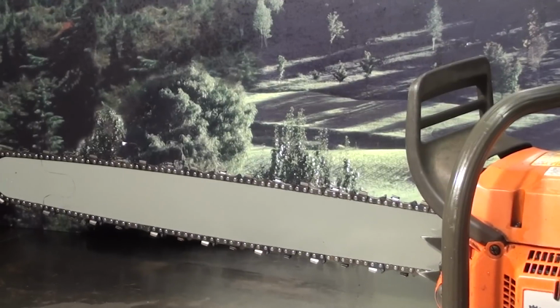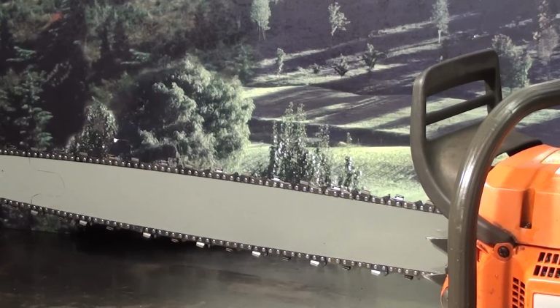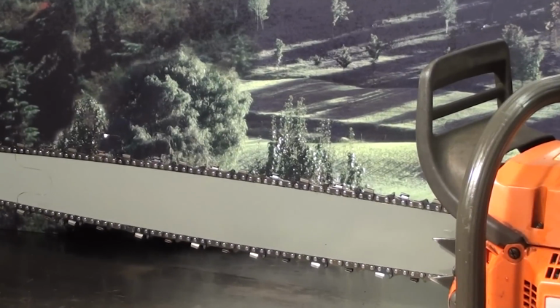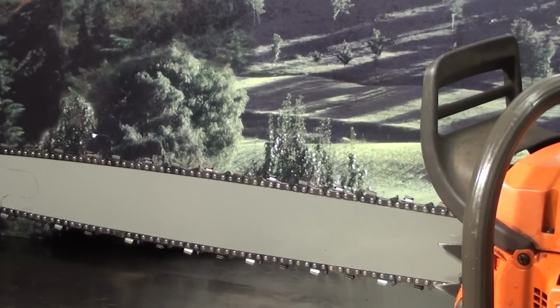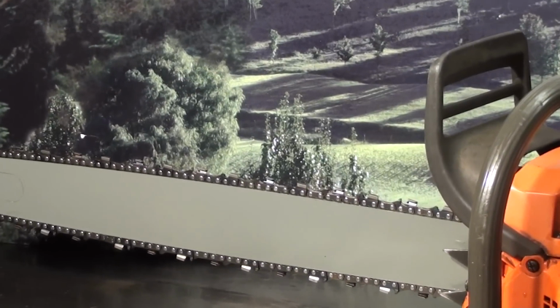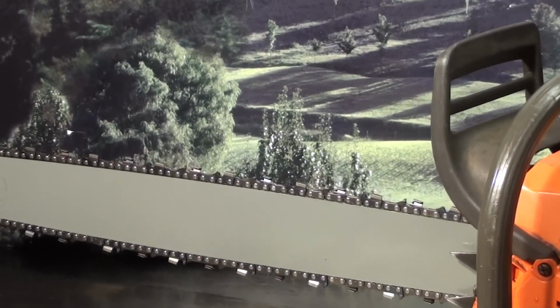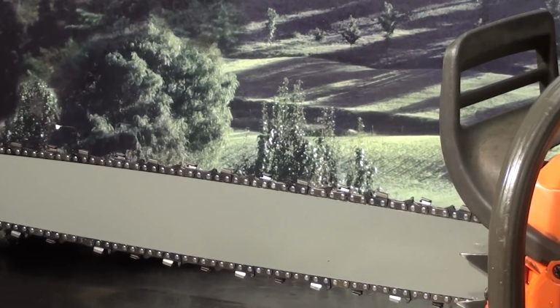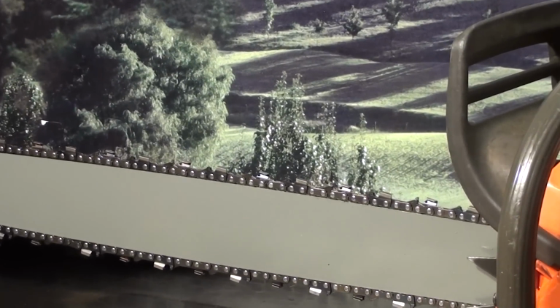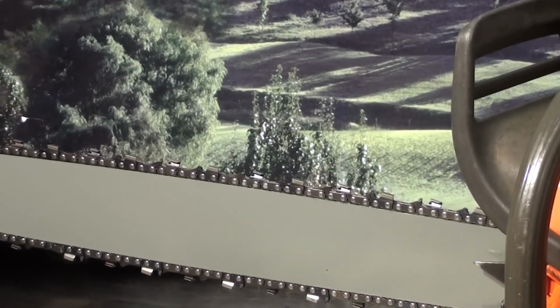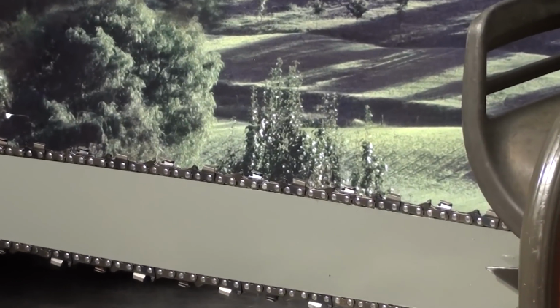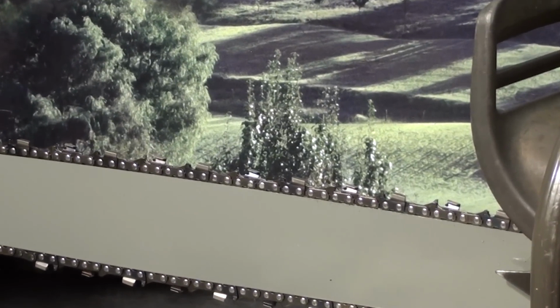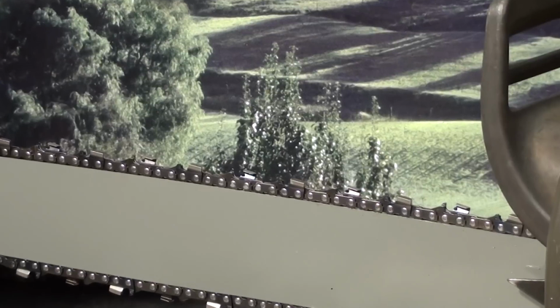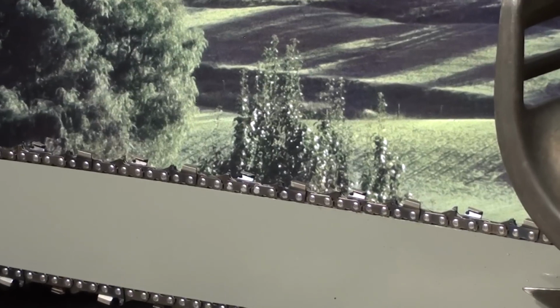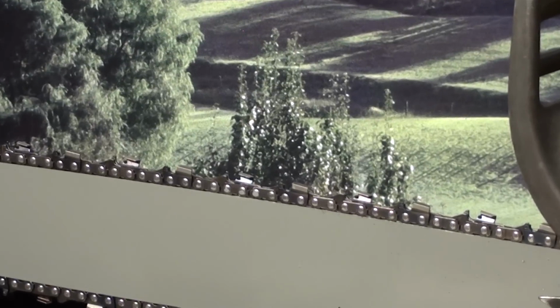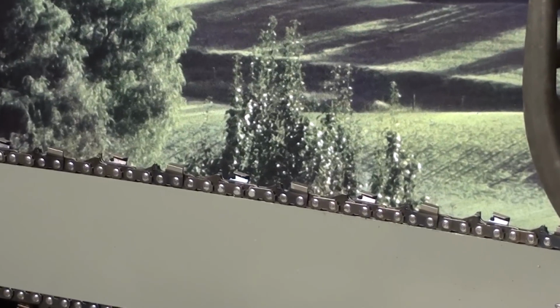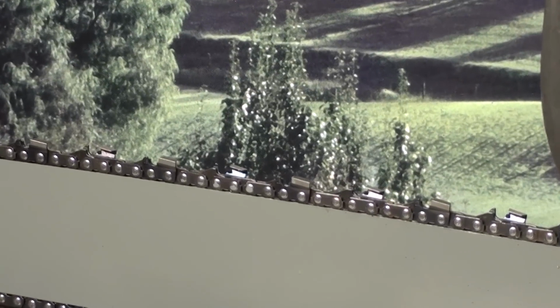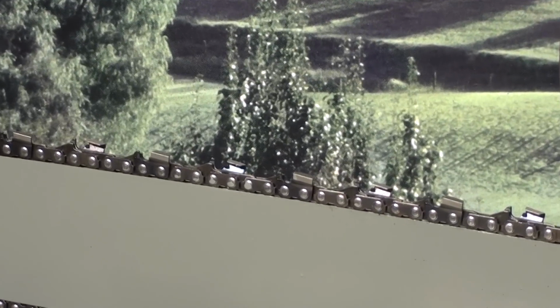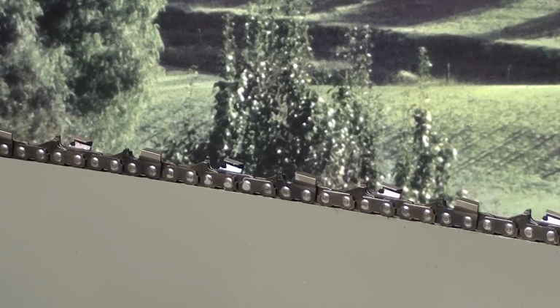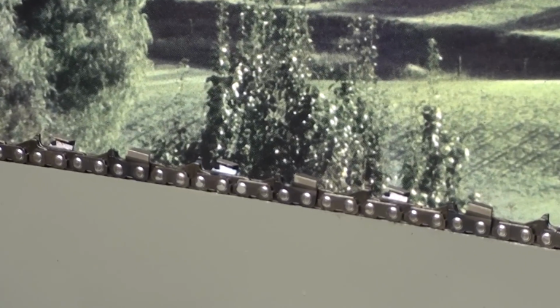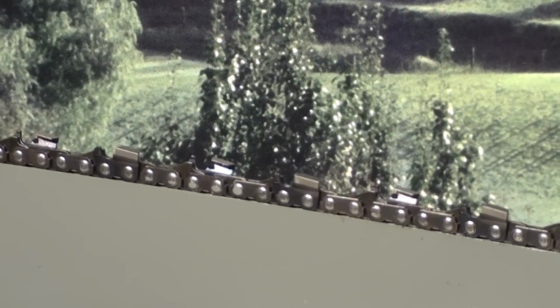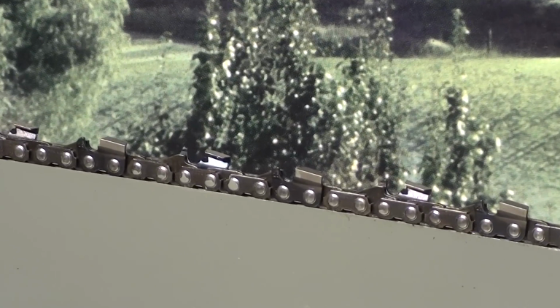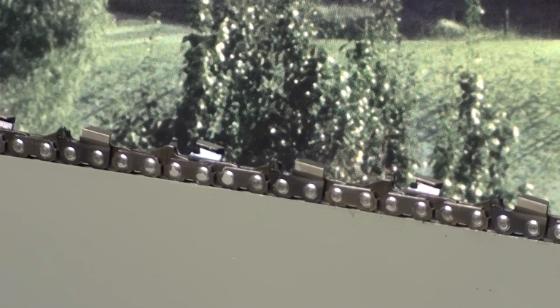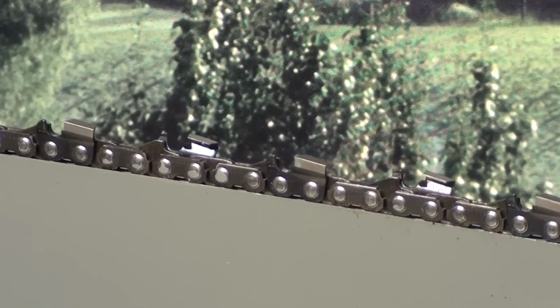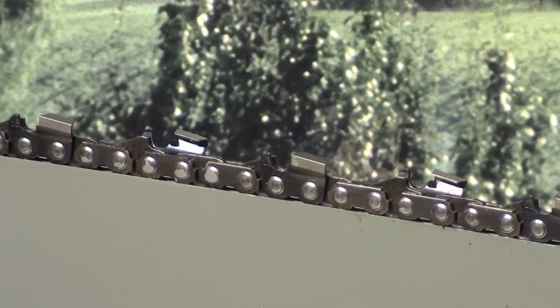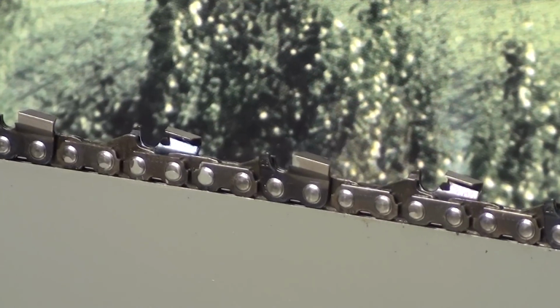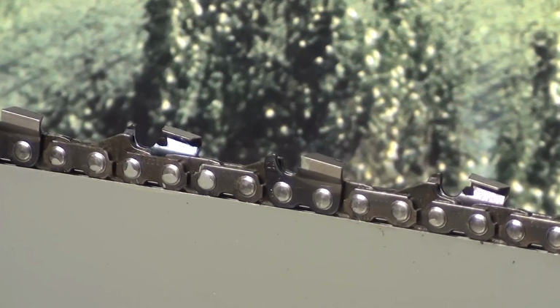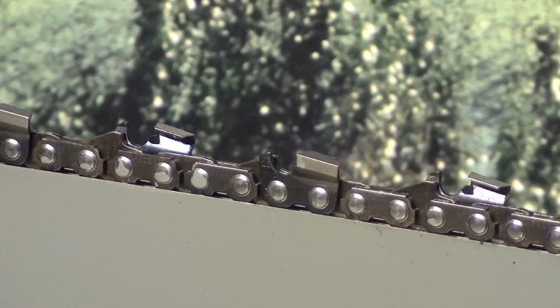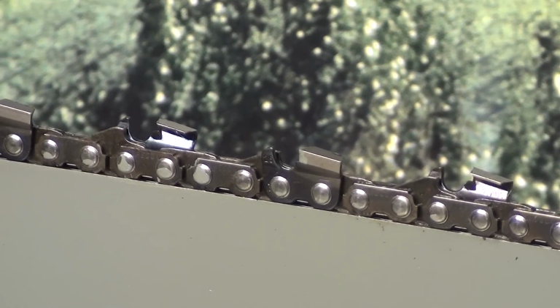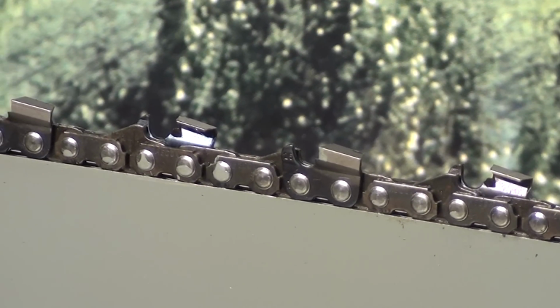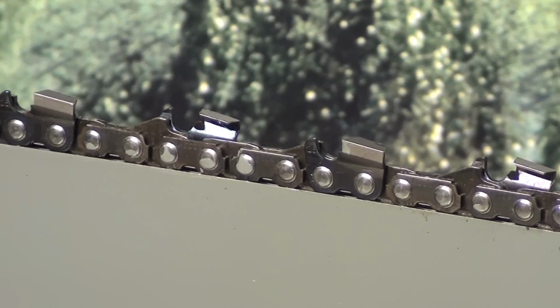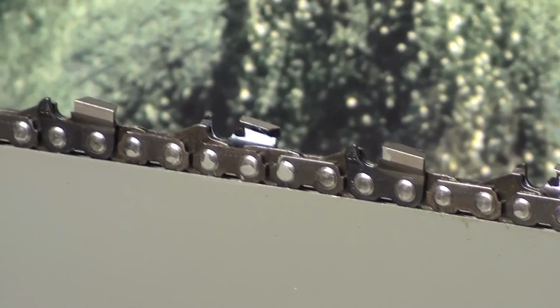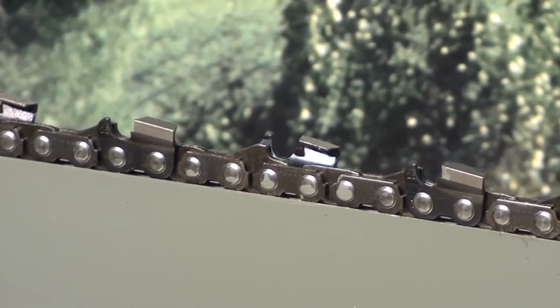.063 gauge, and that's a full comp chain — we call it full comp, meaning there are more teeth in the spacing, you can see there. Really a fast cutter.